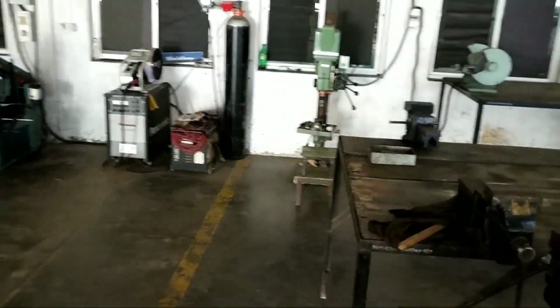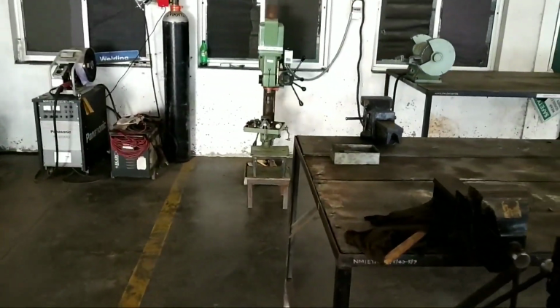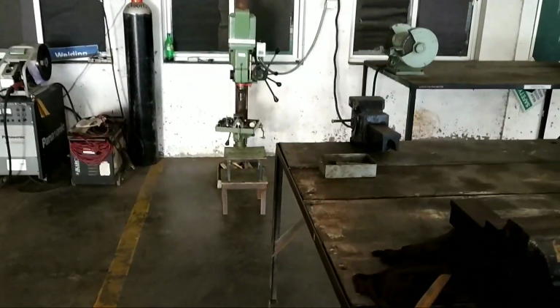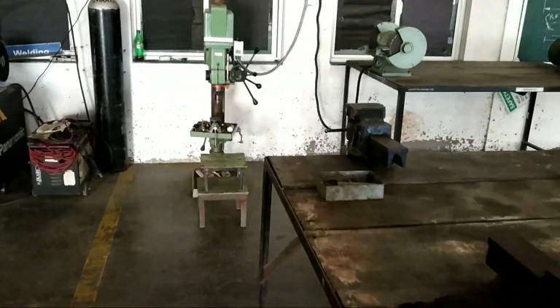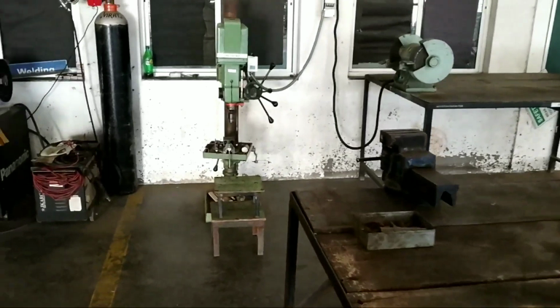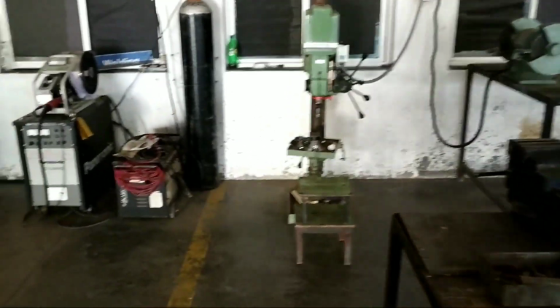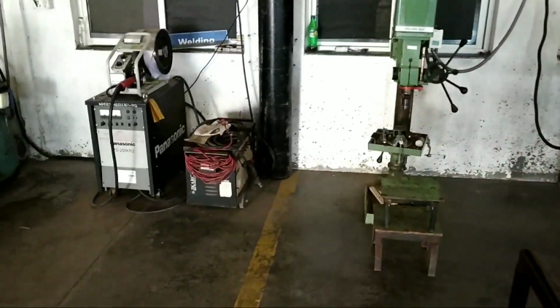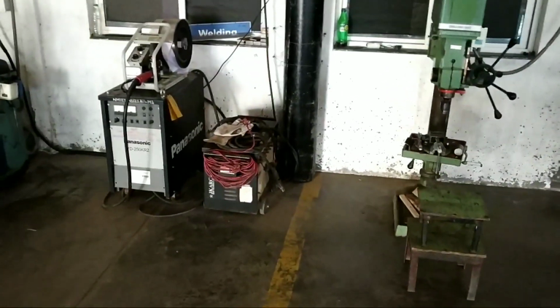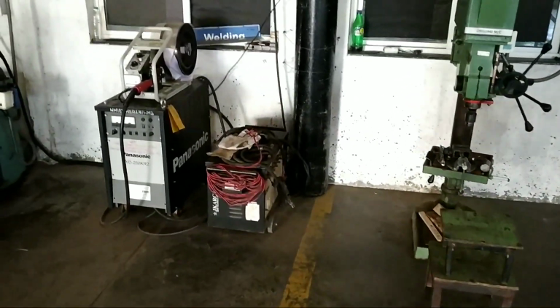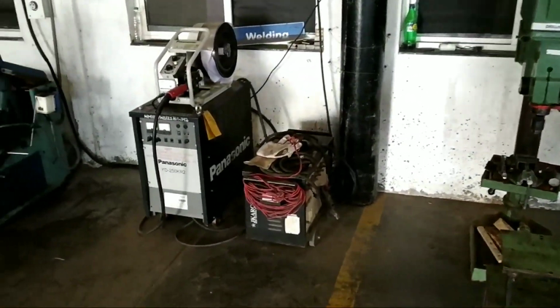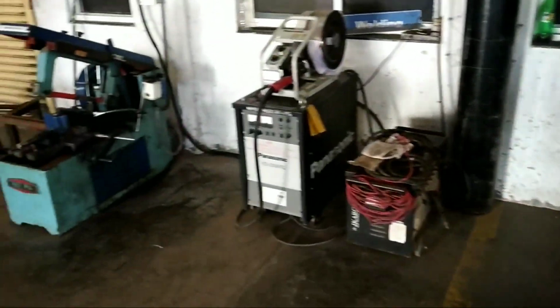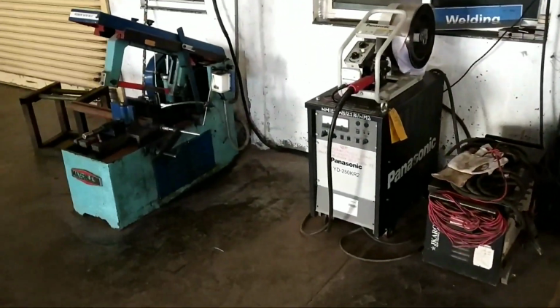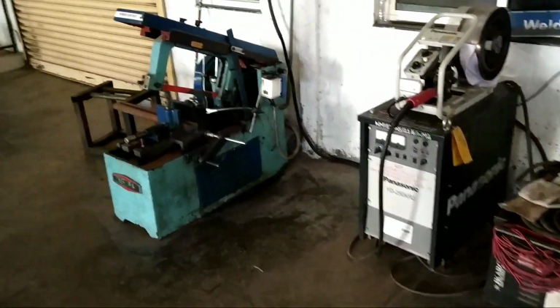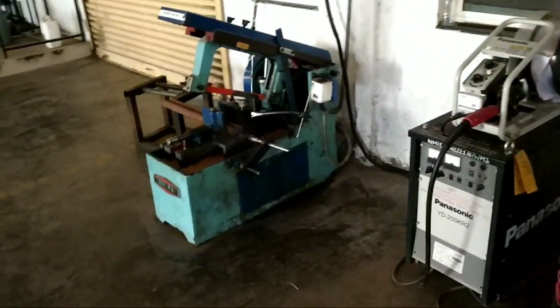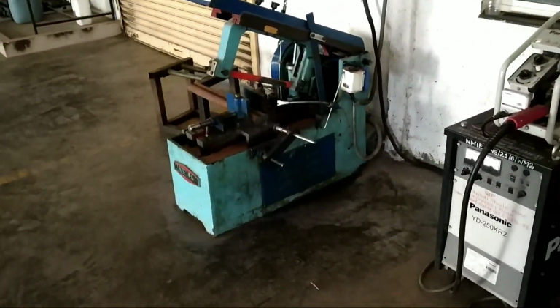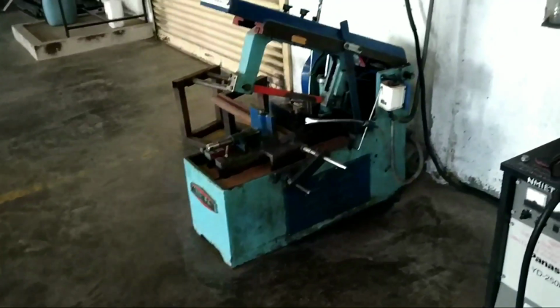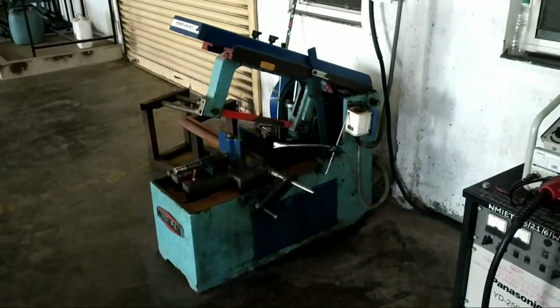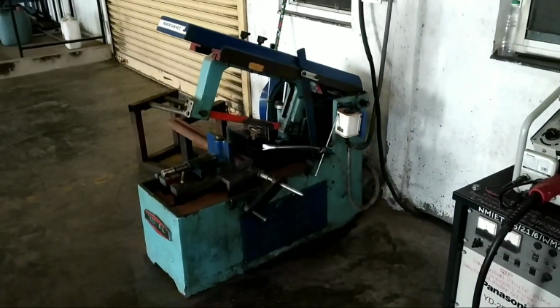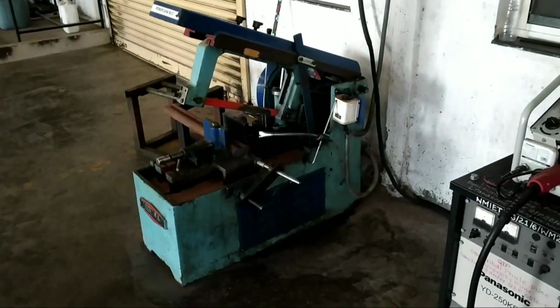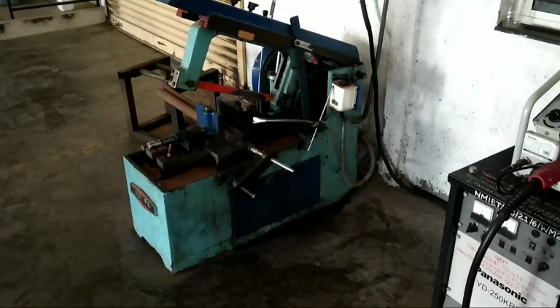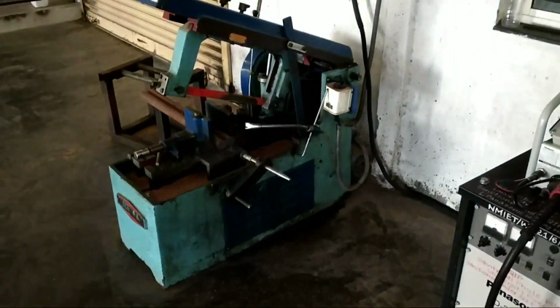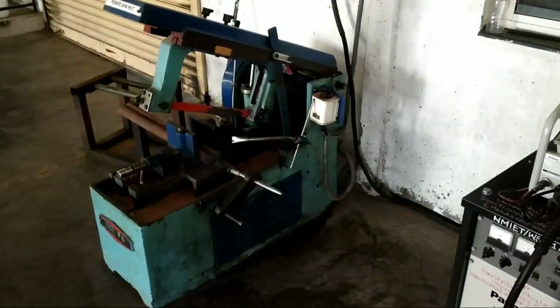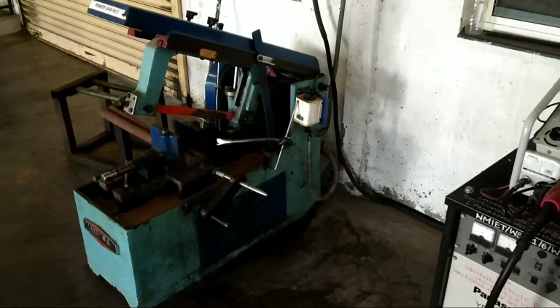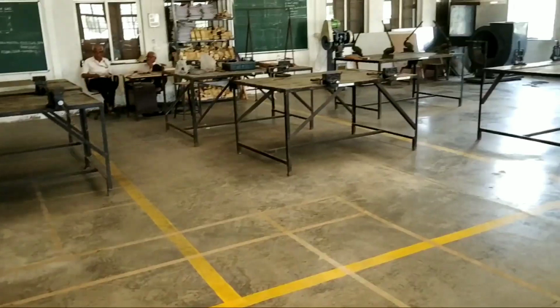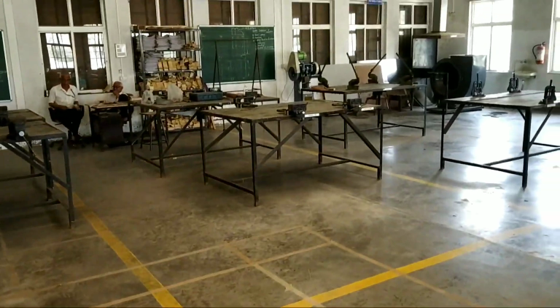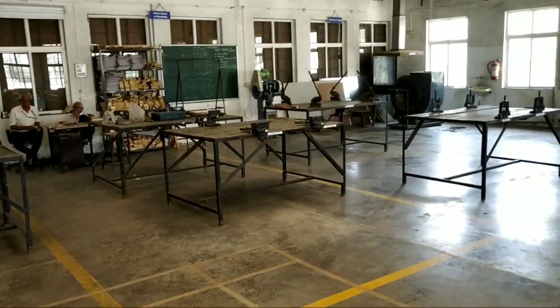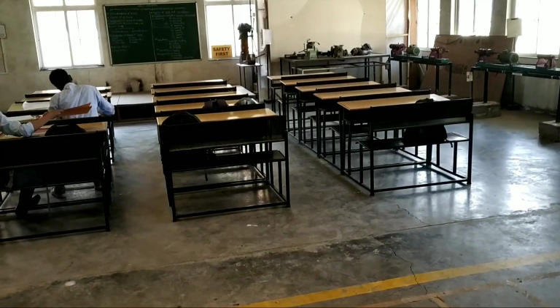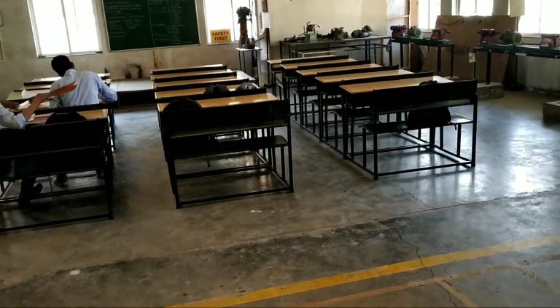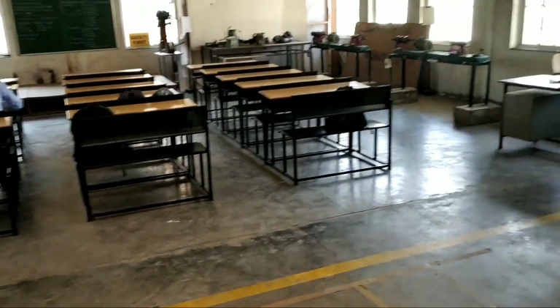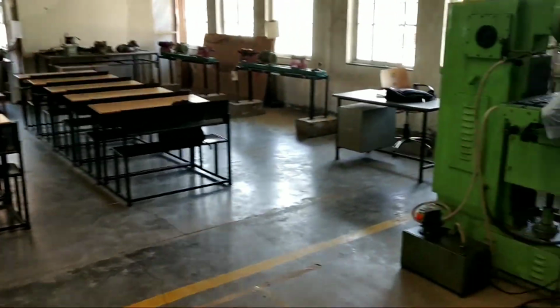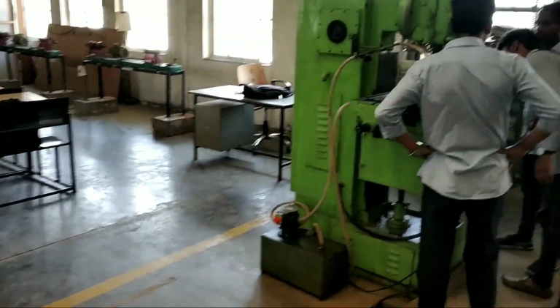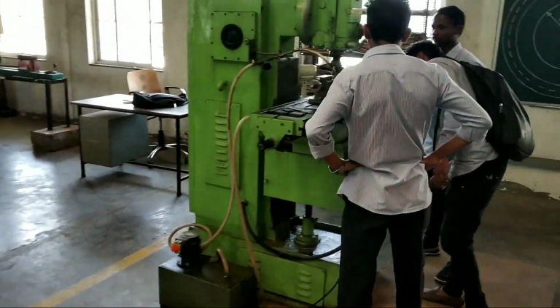Here is a drill machine and welding machine and a power saw machine for cutting metal raw material.